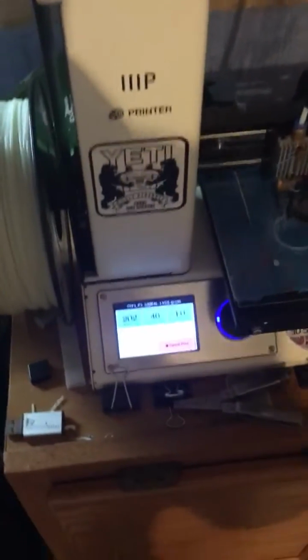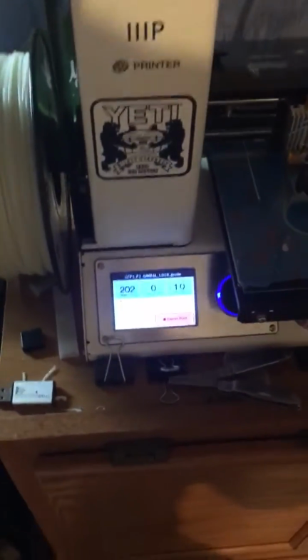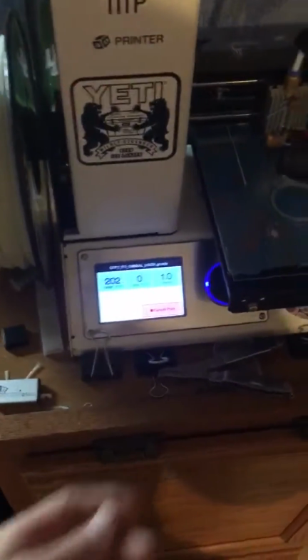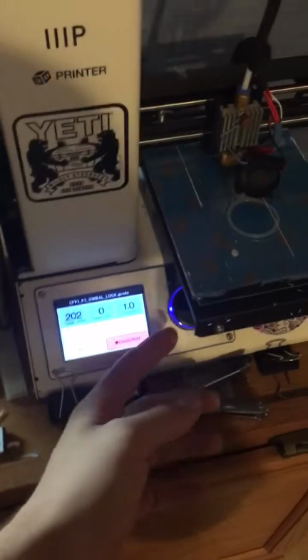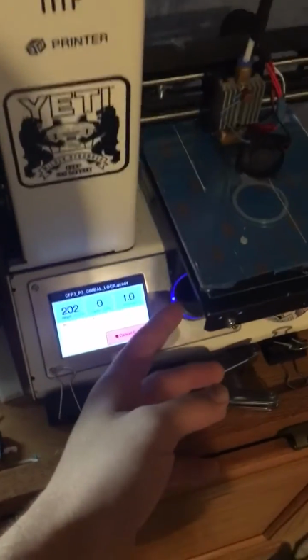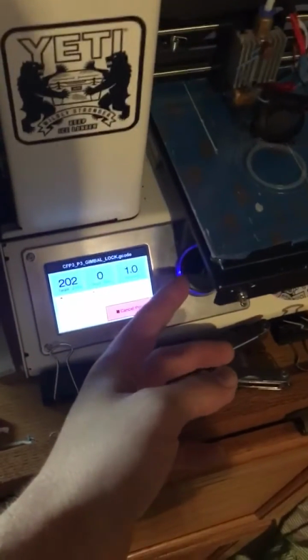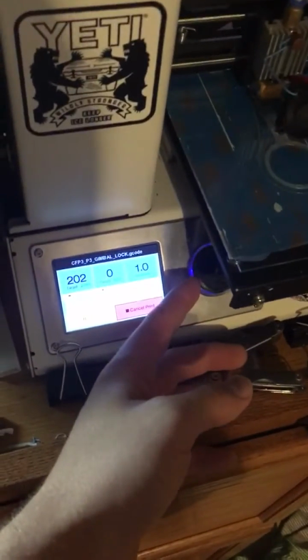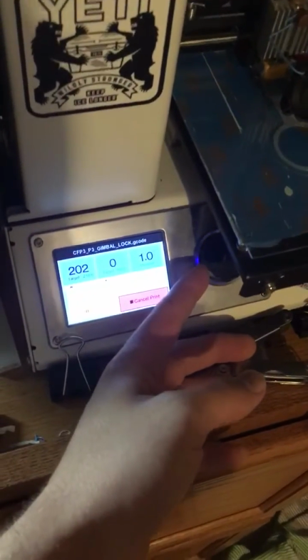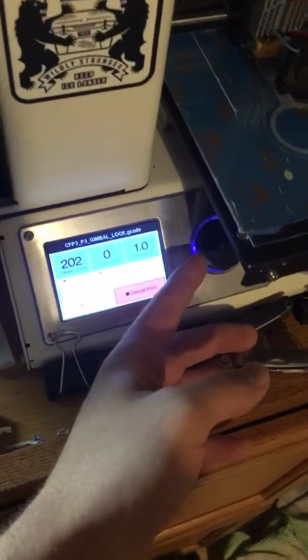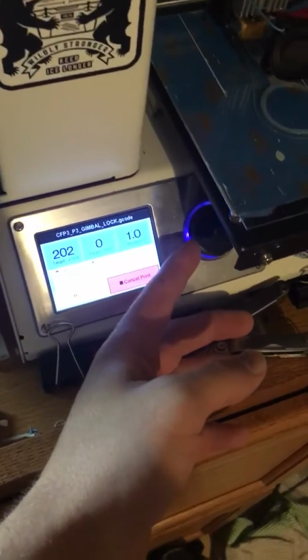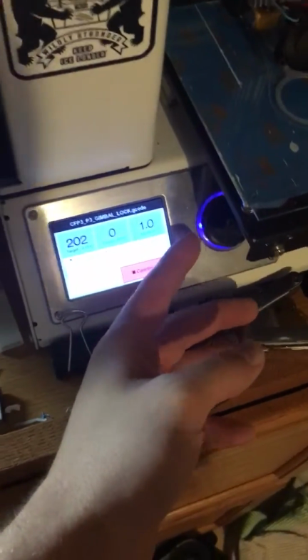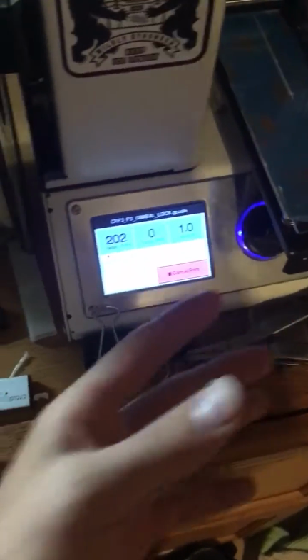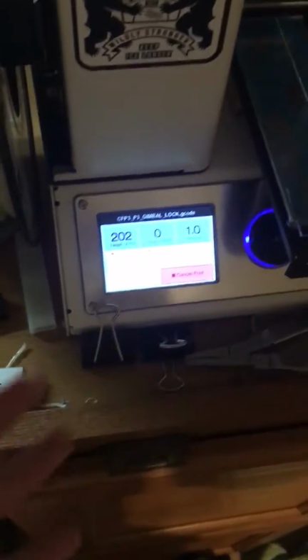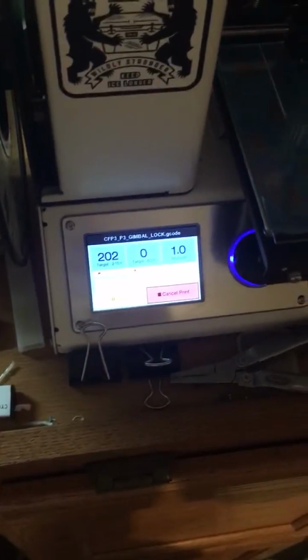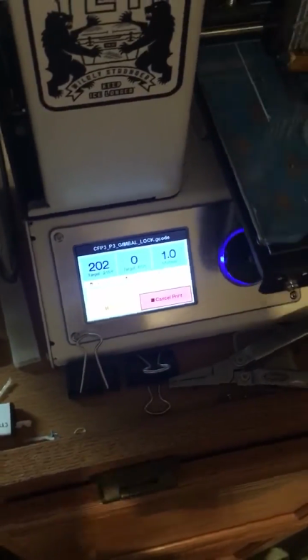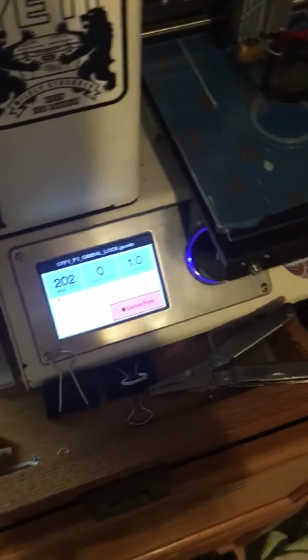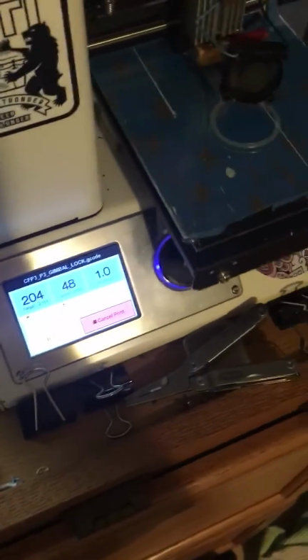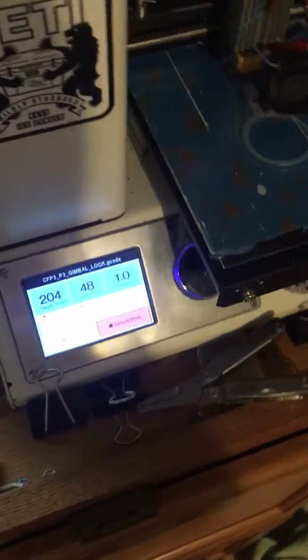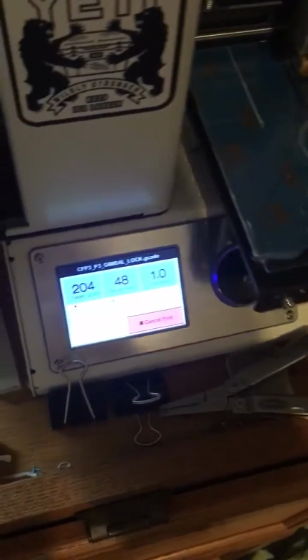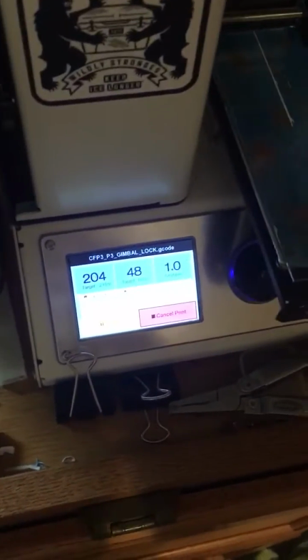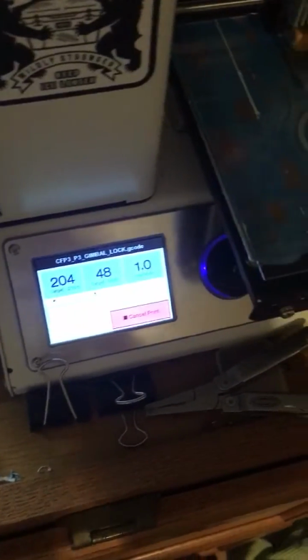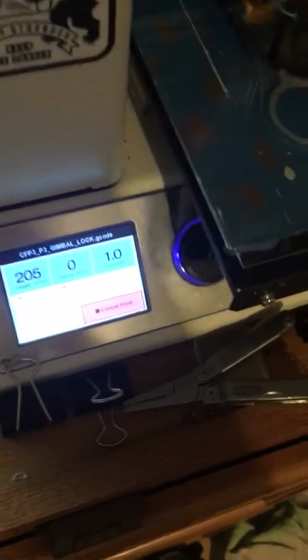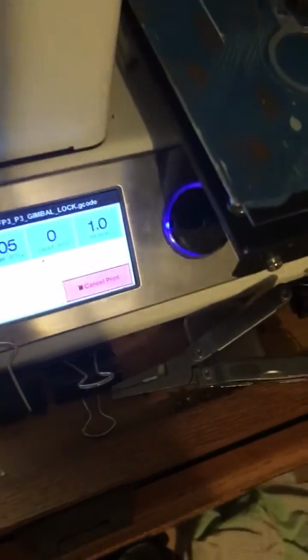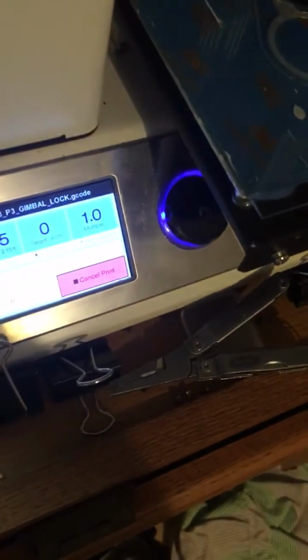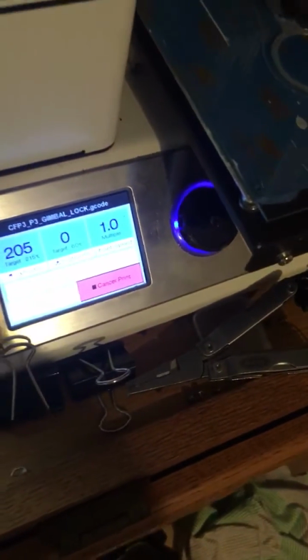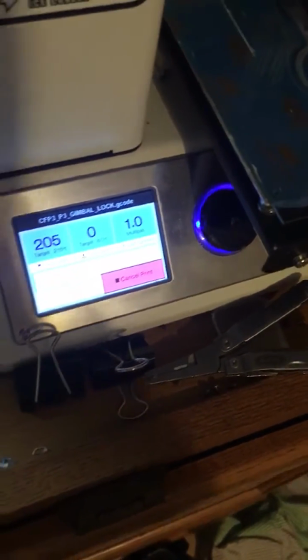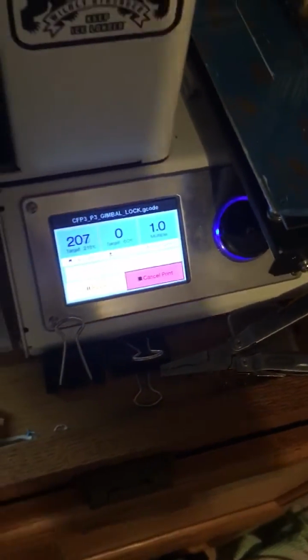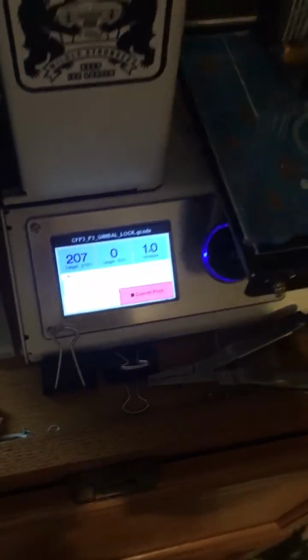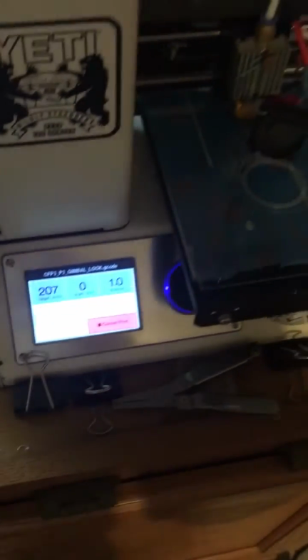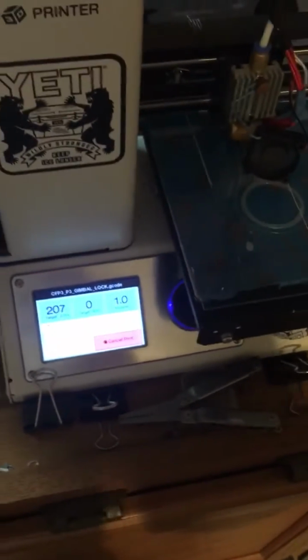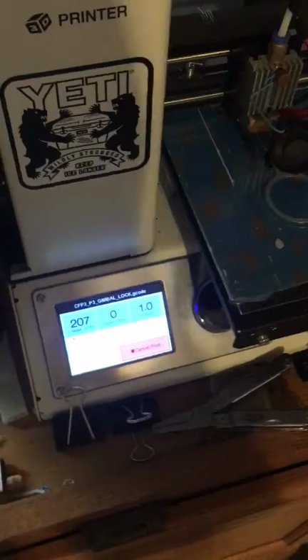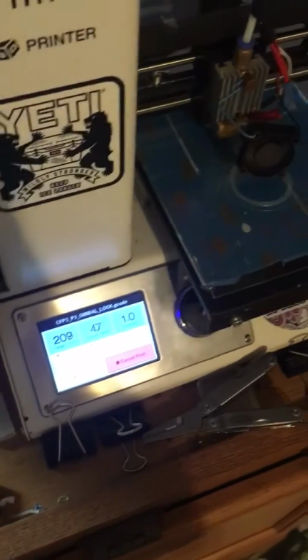Next I have the printed controller knob. The one that comes on the printer isn't very easy to use, and this one just looks a lot better and feels a lot nicer and is easier to move too.